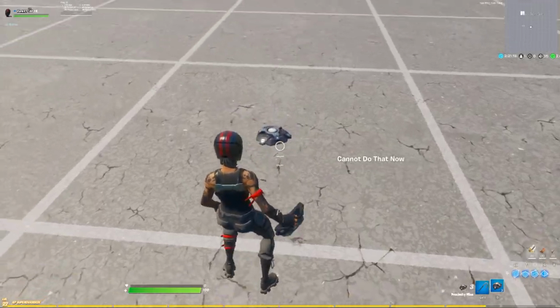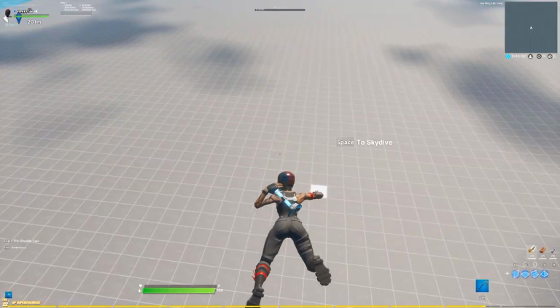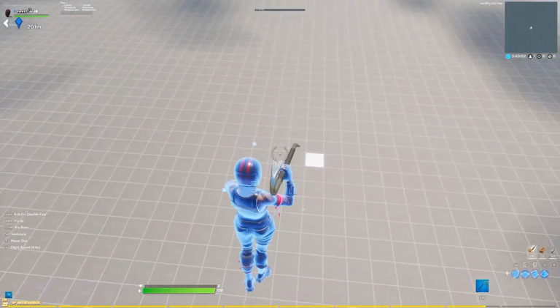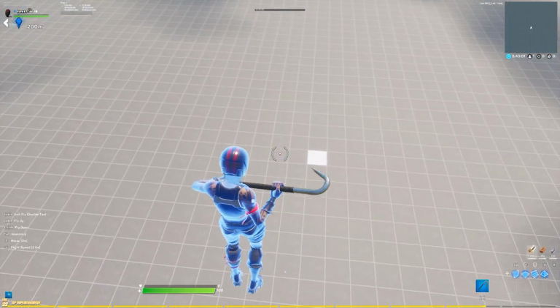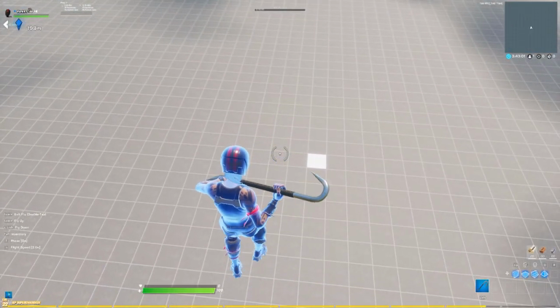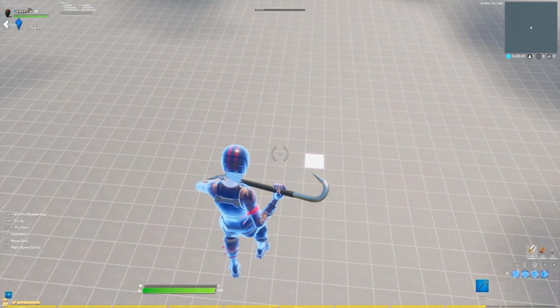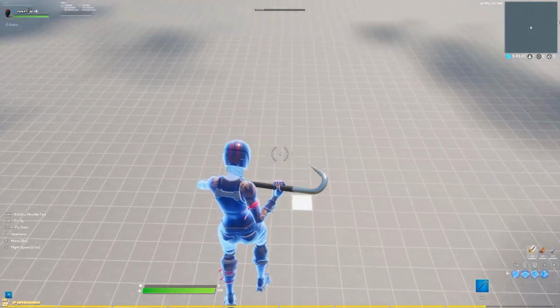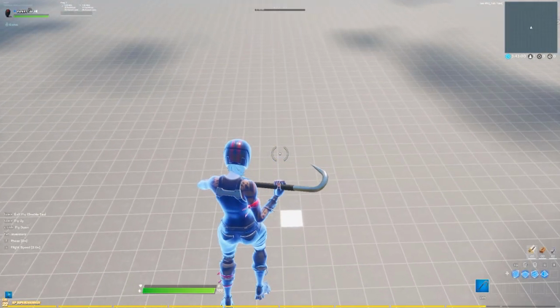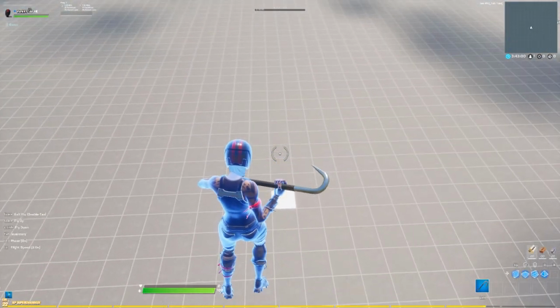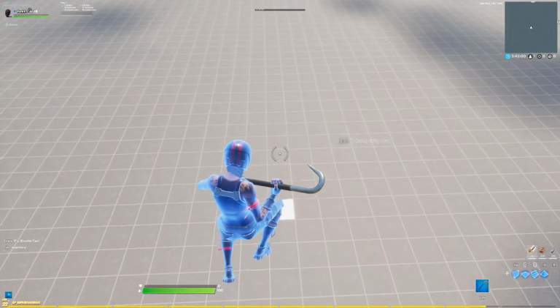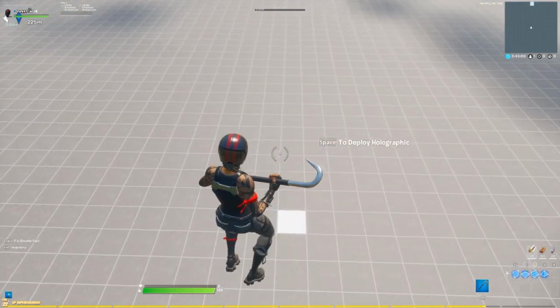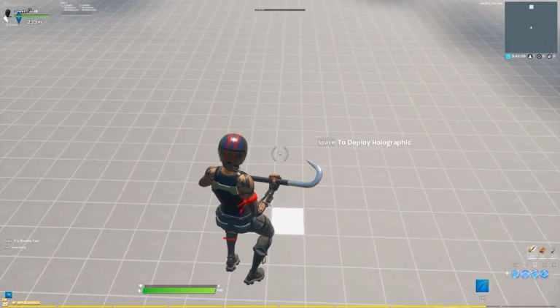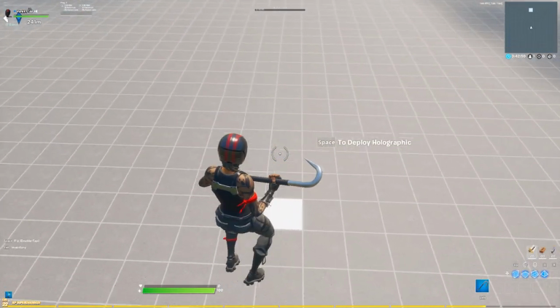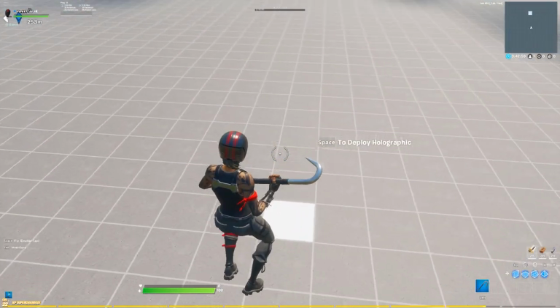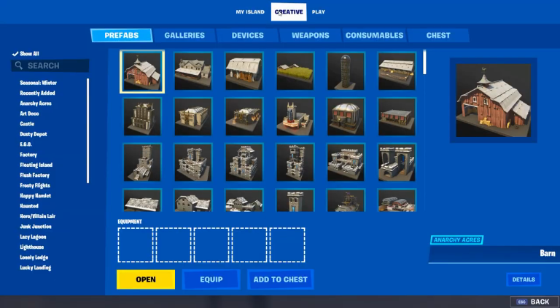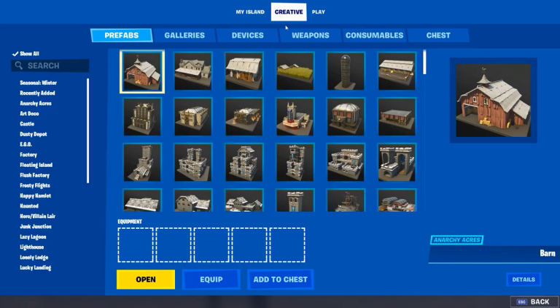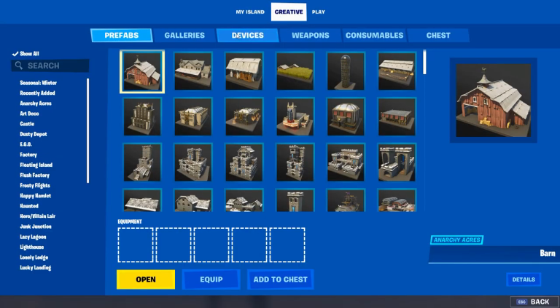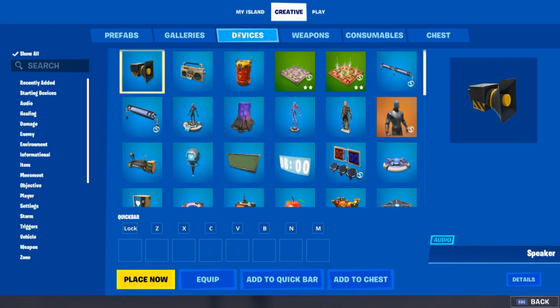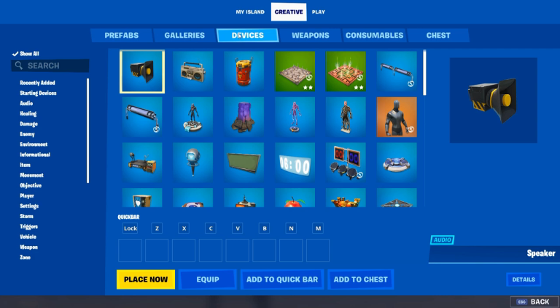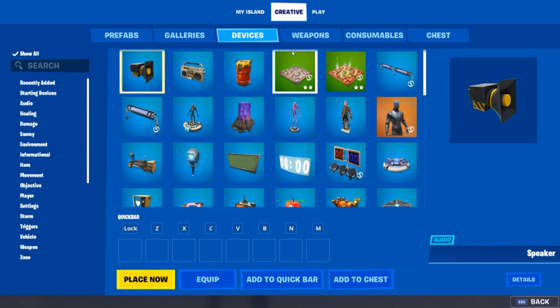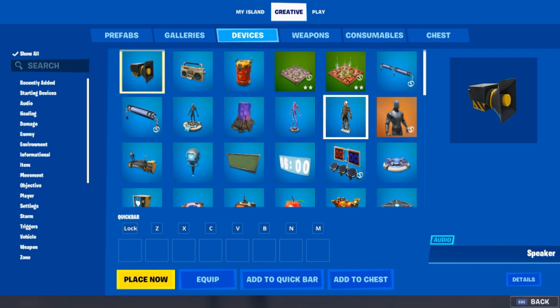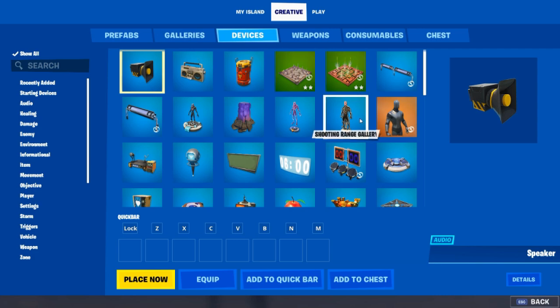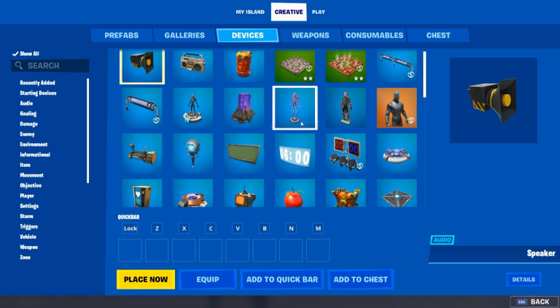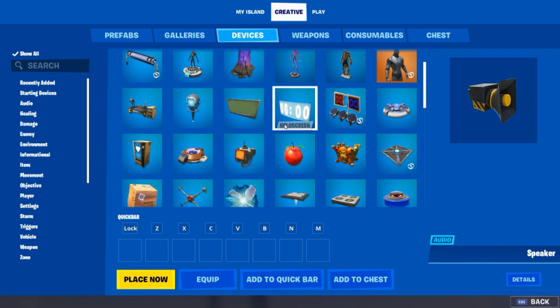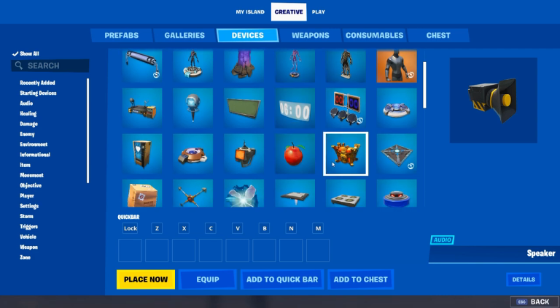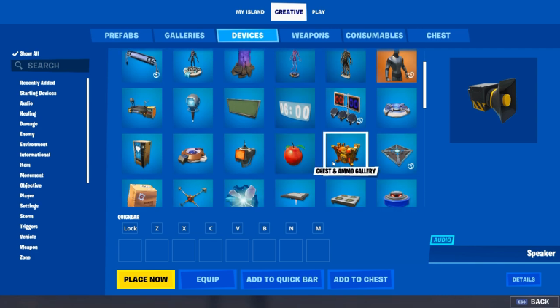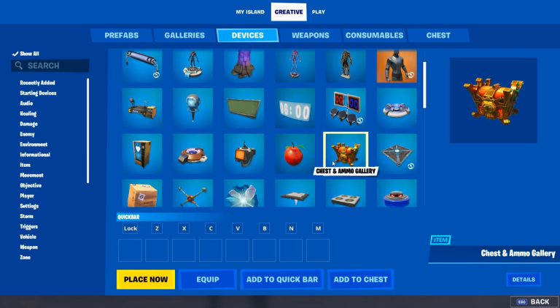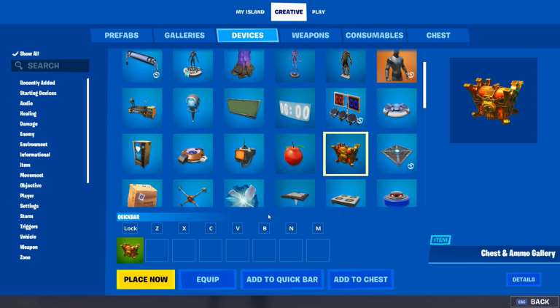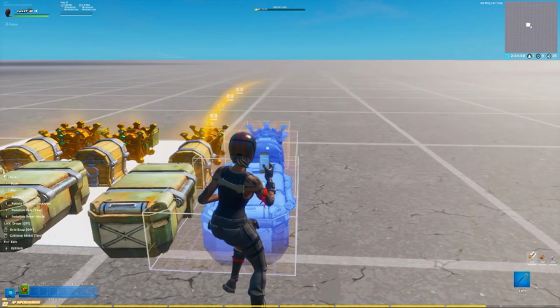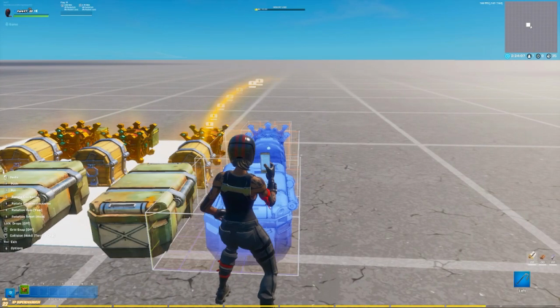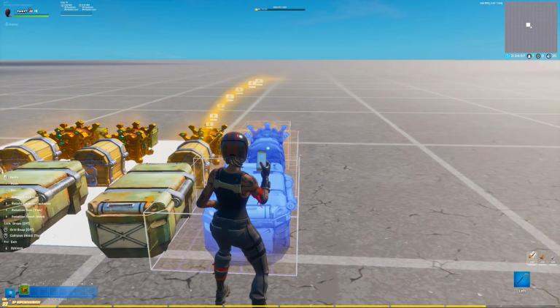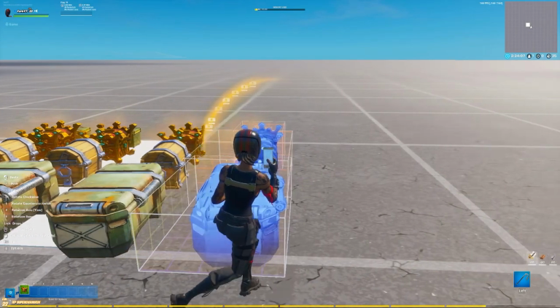So first we need to open up our creative menu and we need to go to the devices tab. From here we need to find the chest gallery and add it to our hotbar.